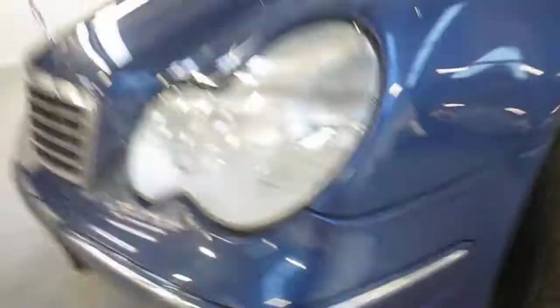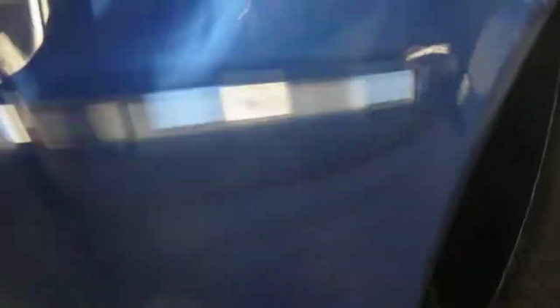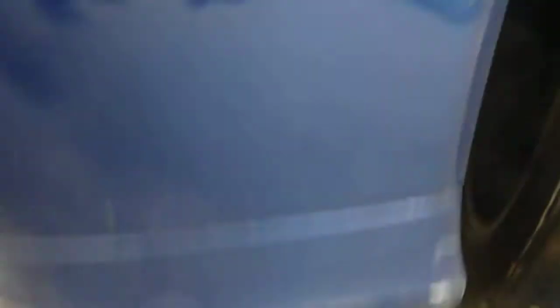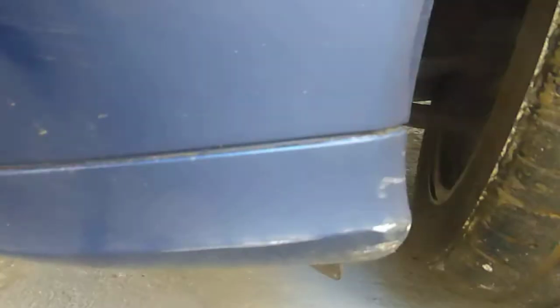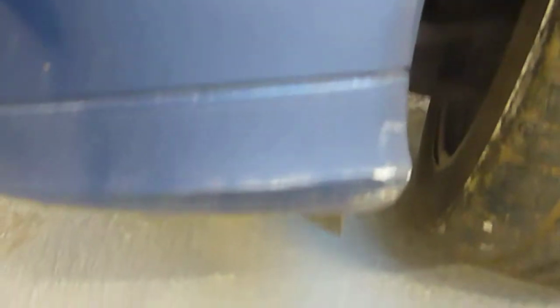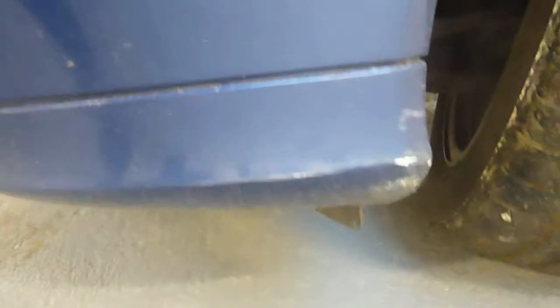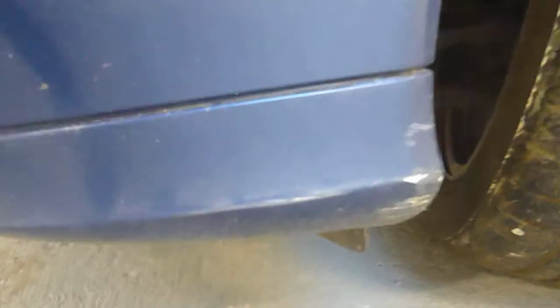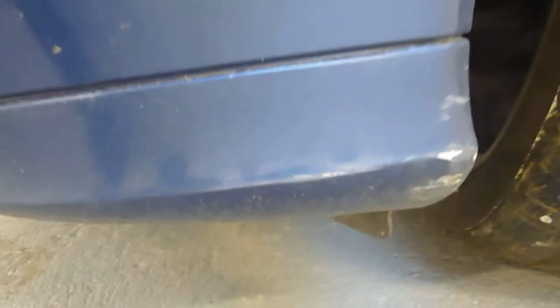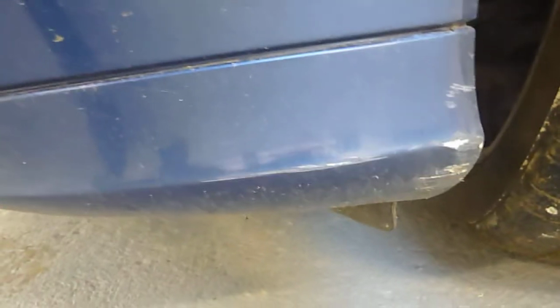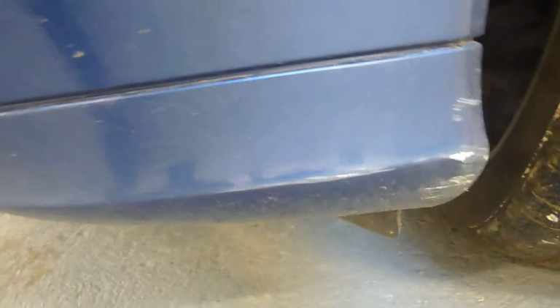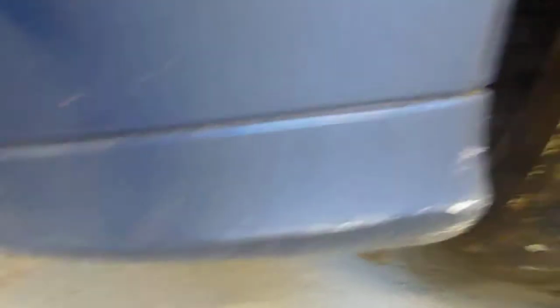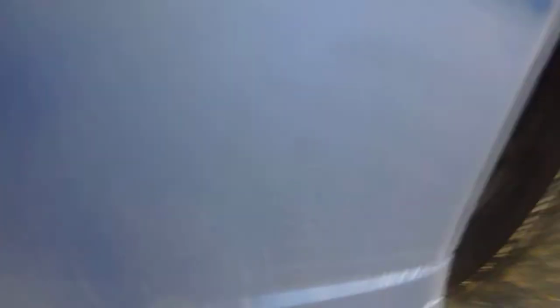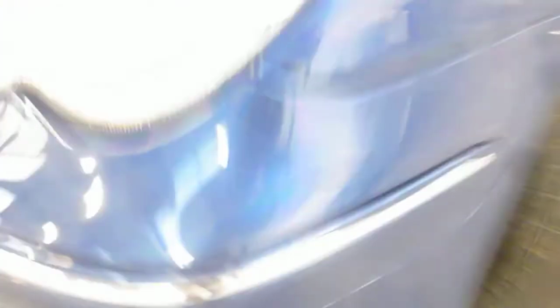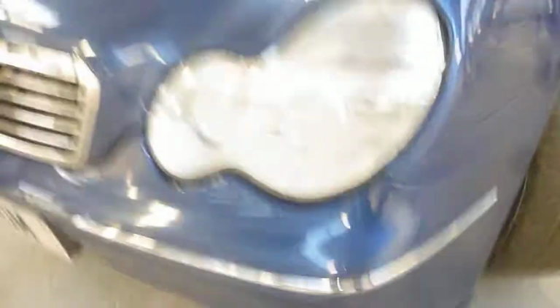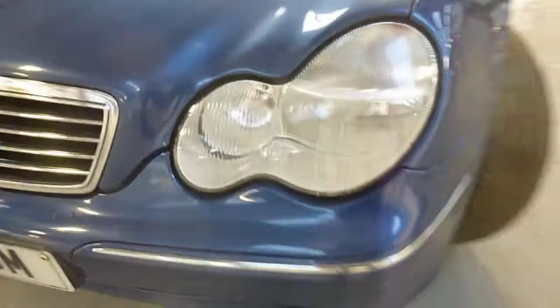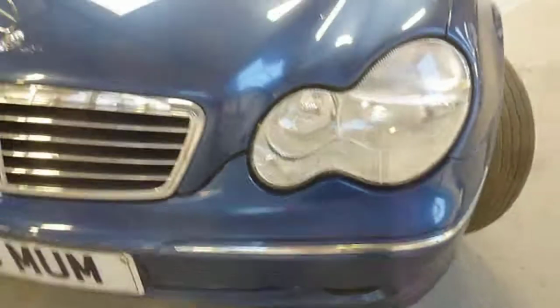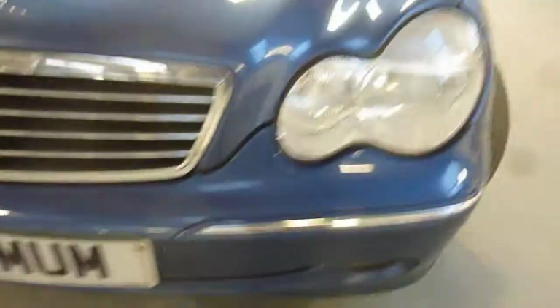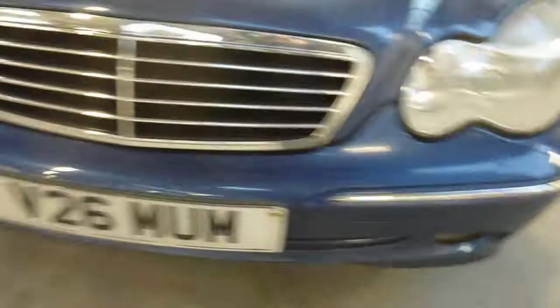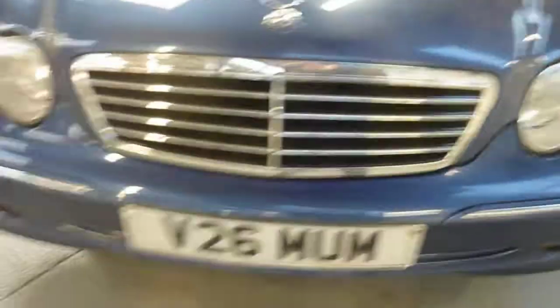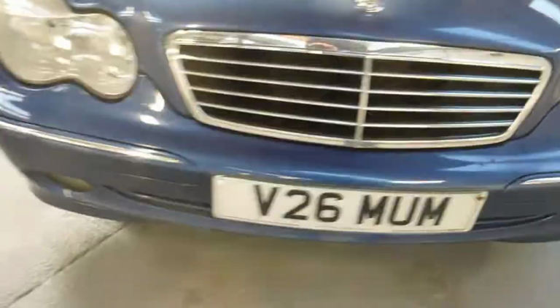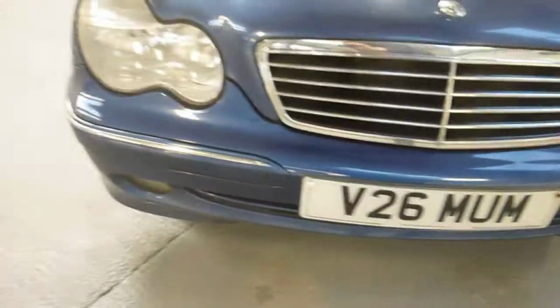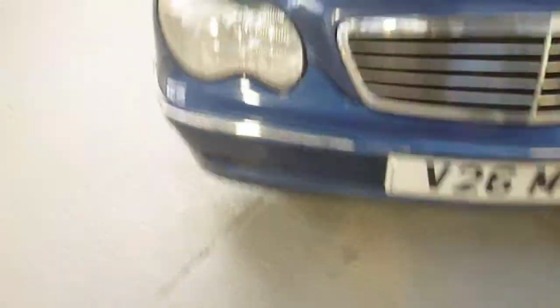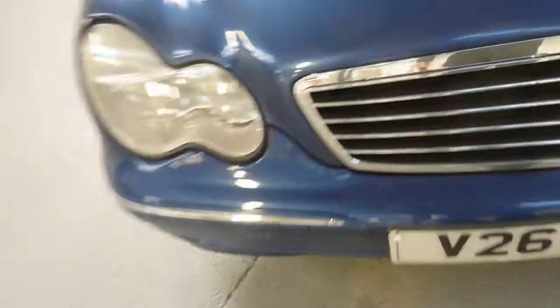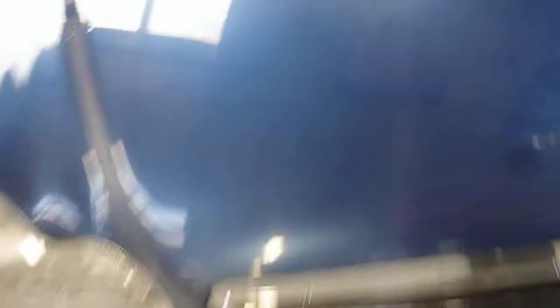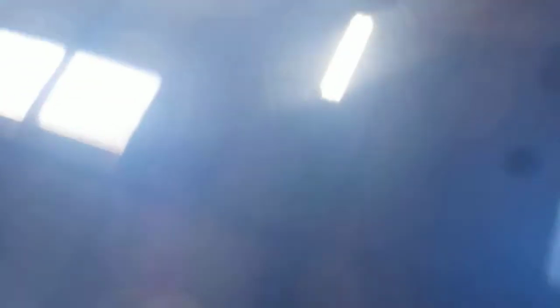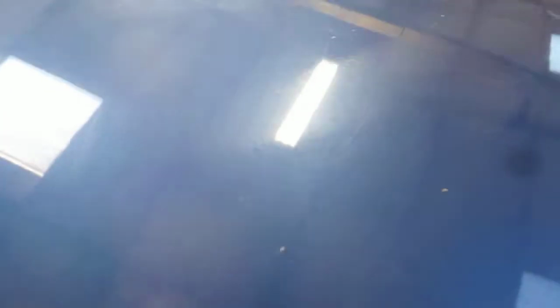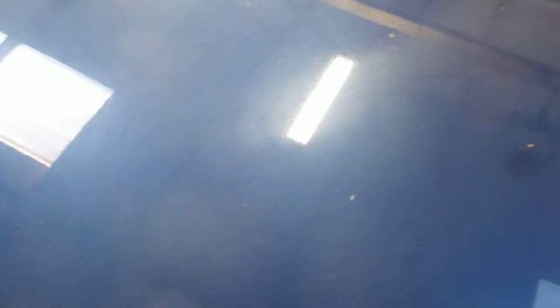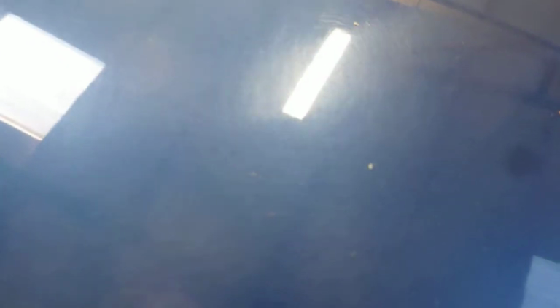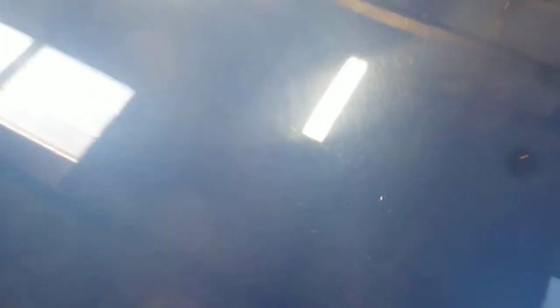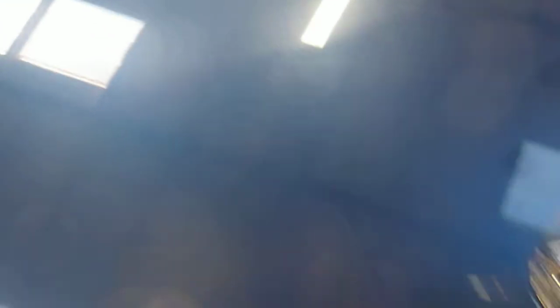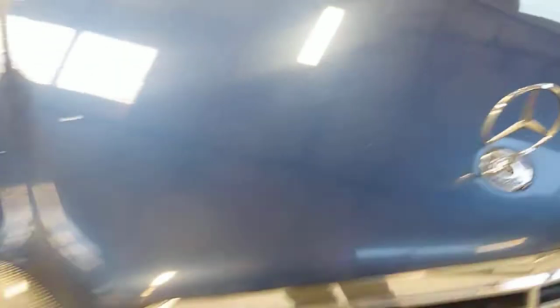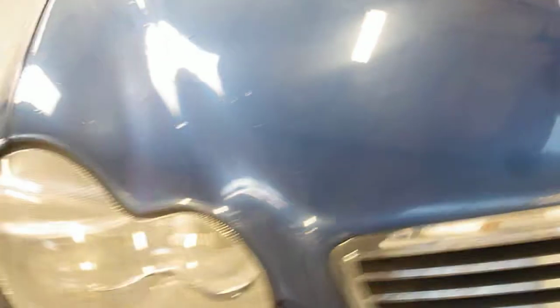Nearside front bumper scuff, just on the lower part there. That's a good machine polish — the paintwork just to bring it up again.